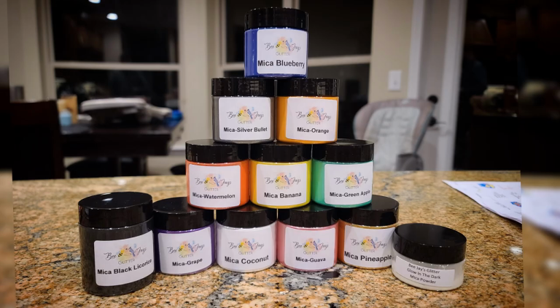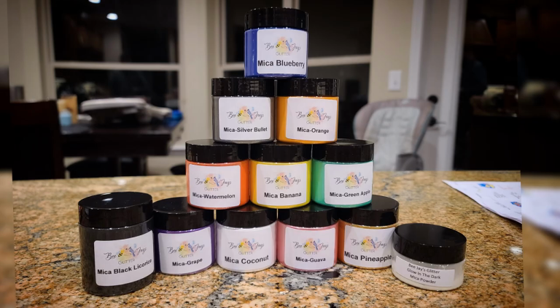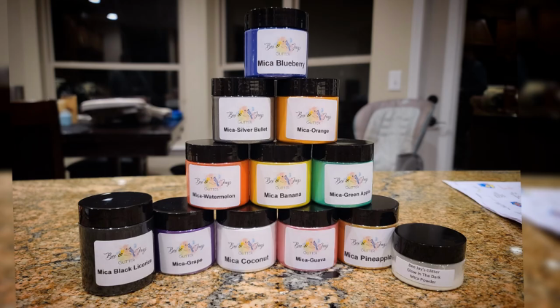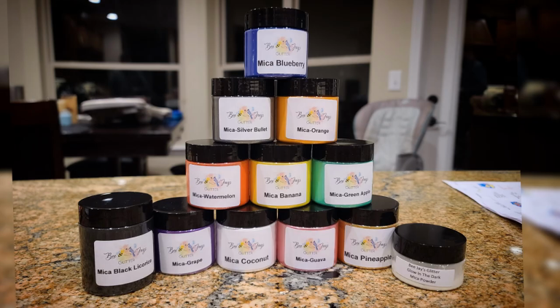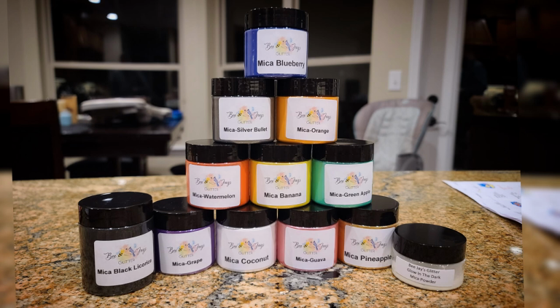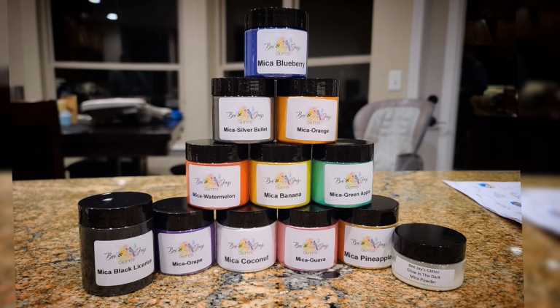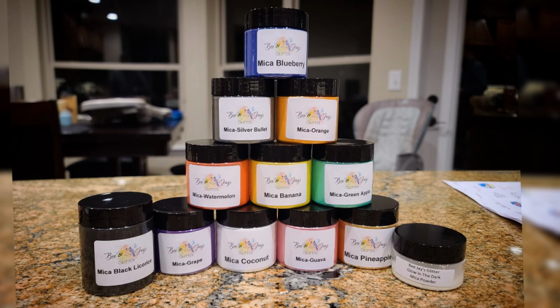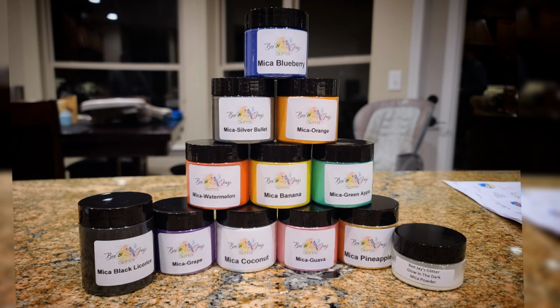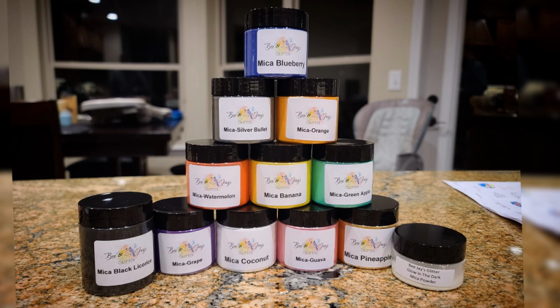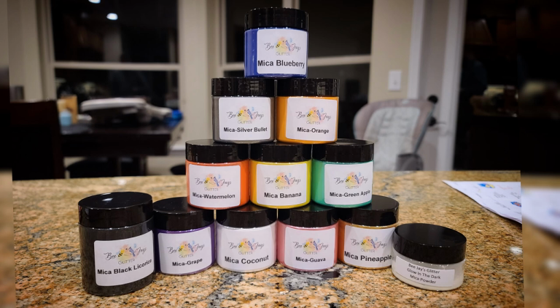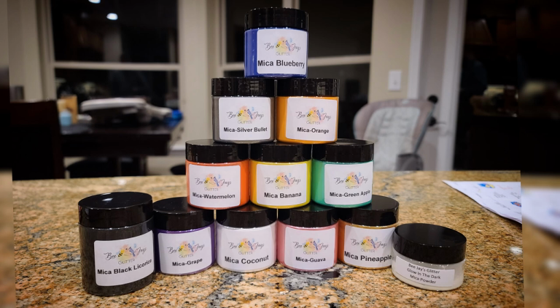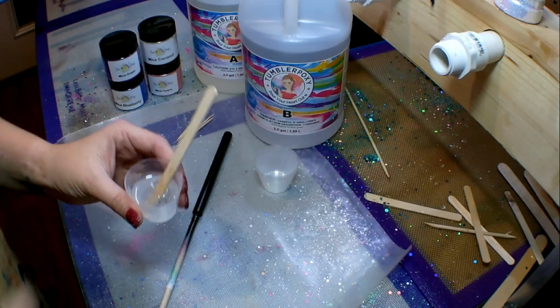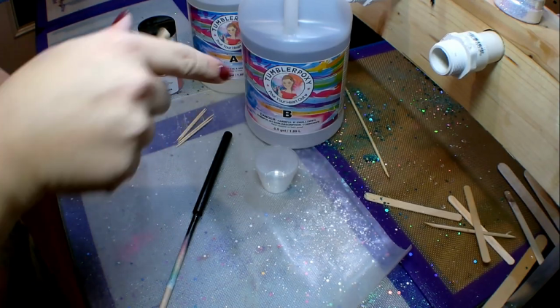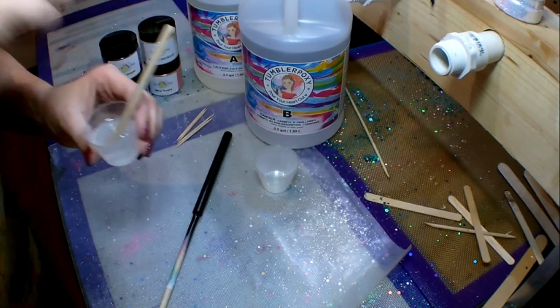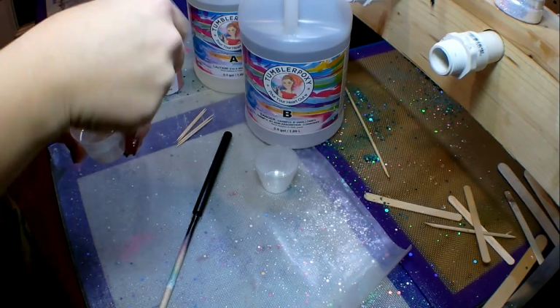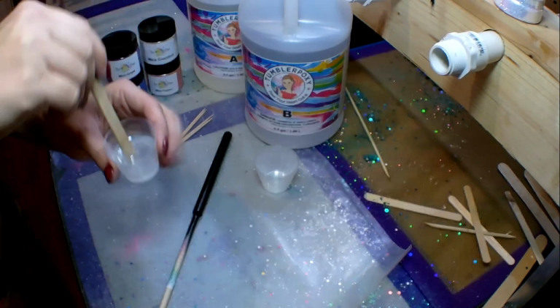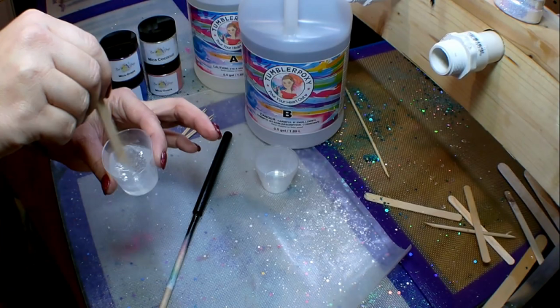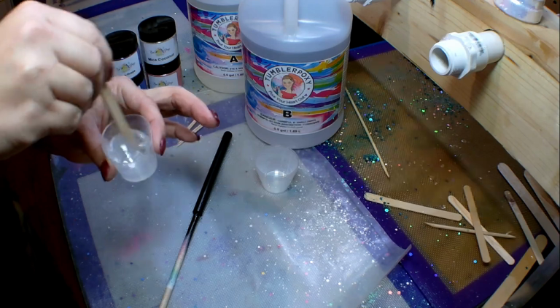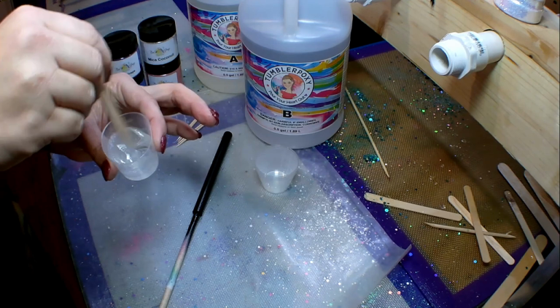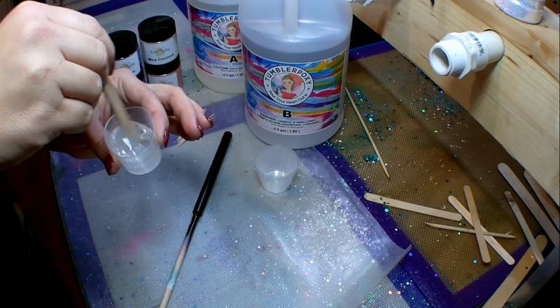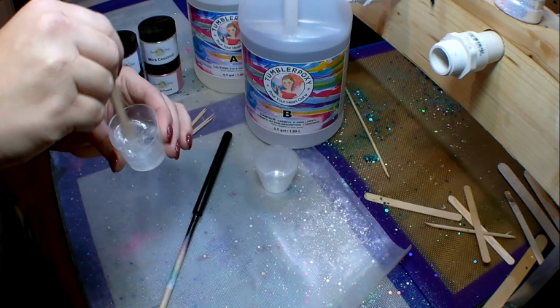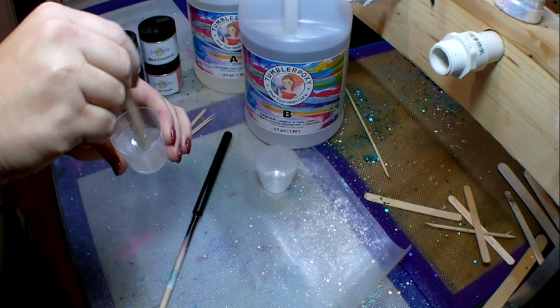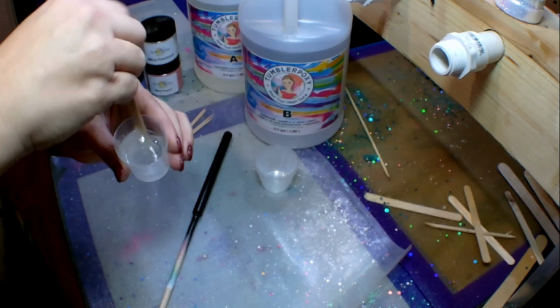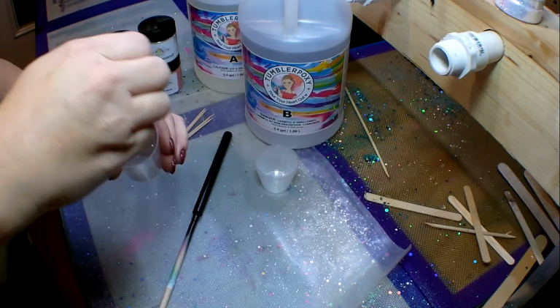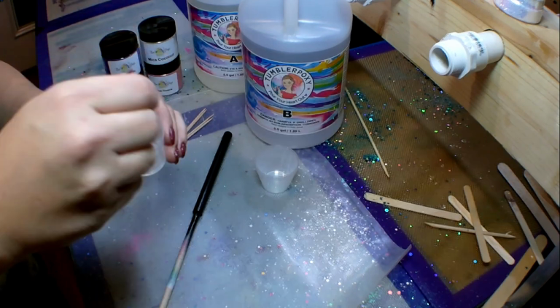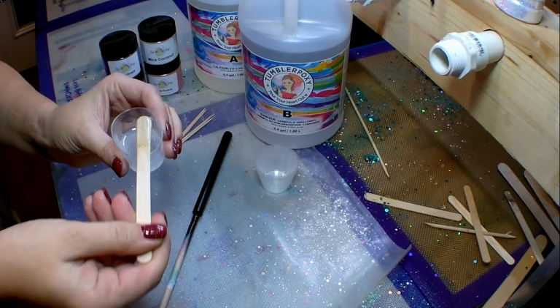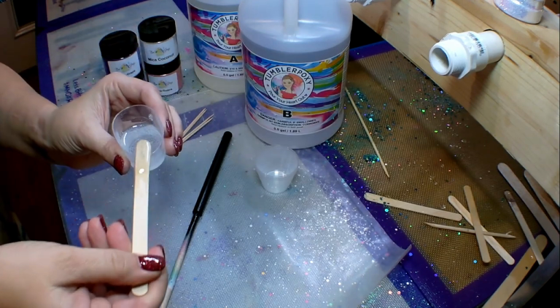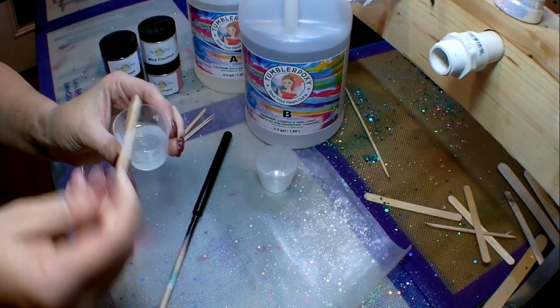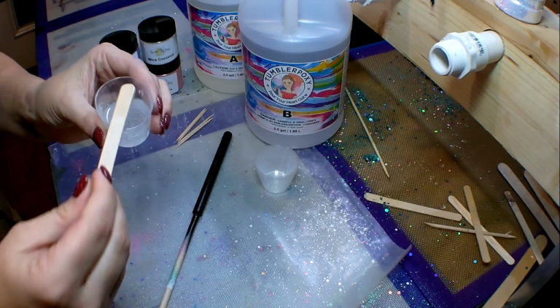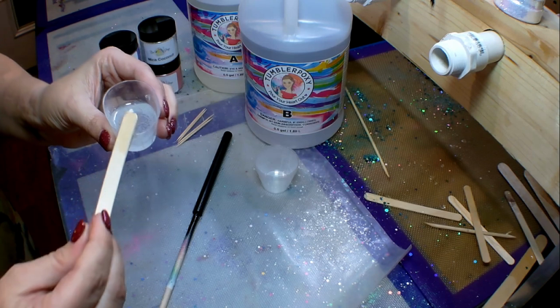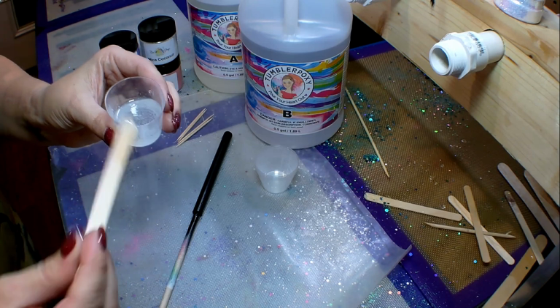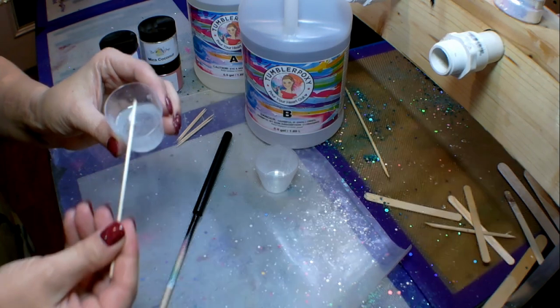BJ's Glitter just started carrying a new collection of mica powders, so be sure to check them out. They have a great discount code on their website. I'm gonna go ahead and start off with about 15 milliliters of tumbler epoxy.